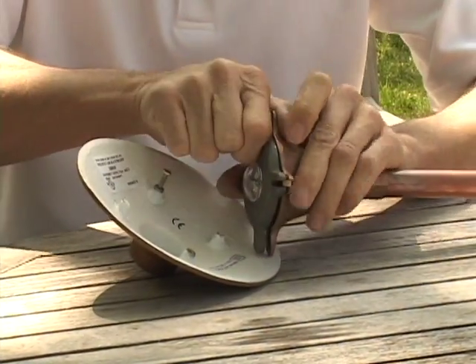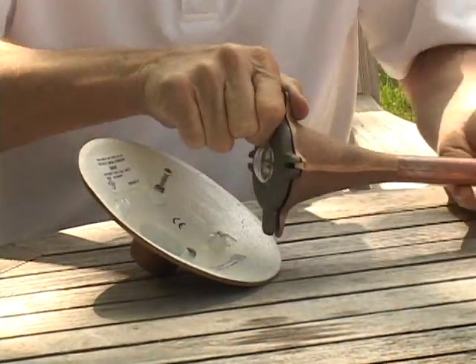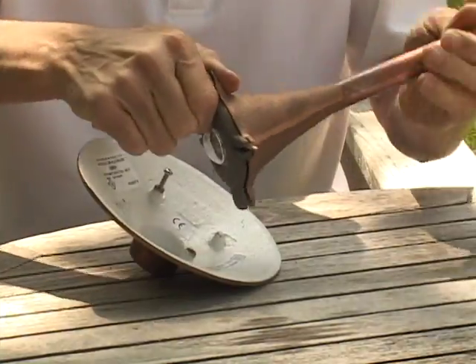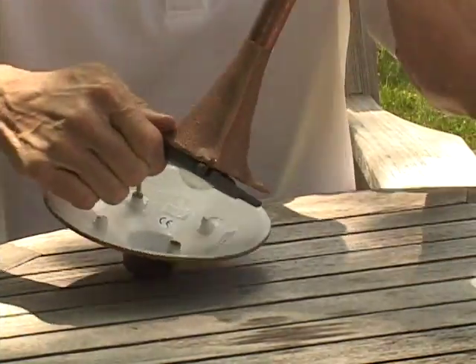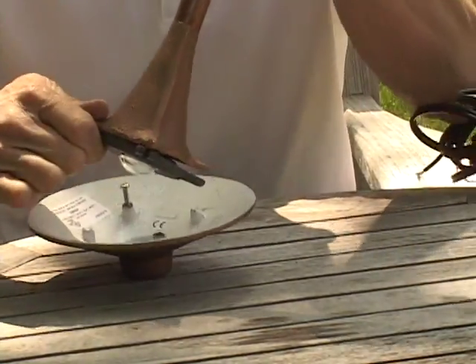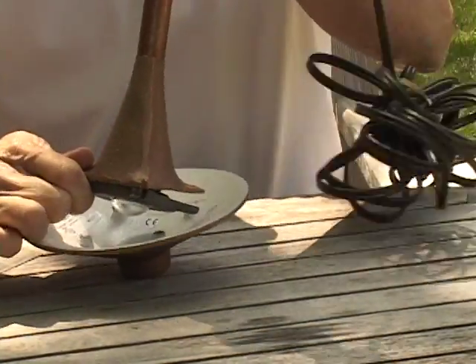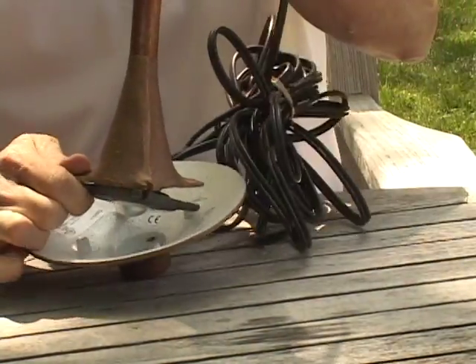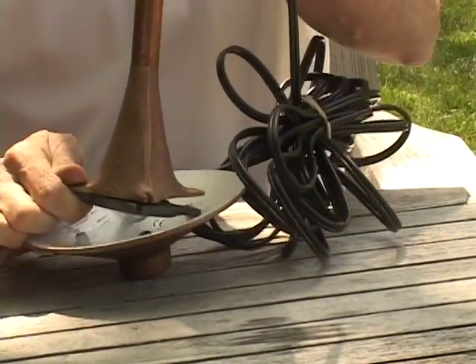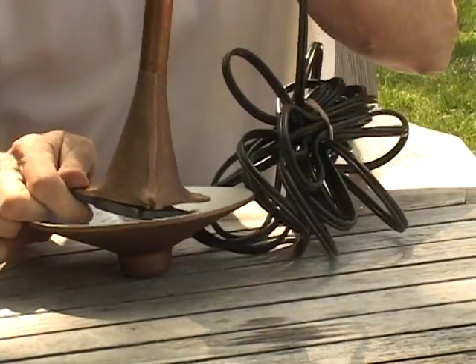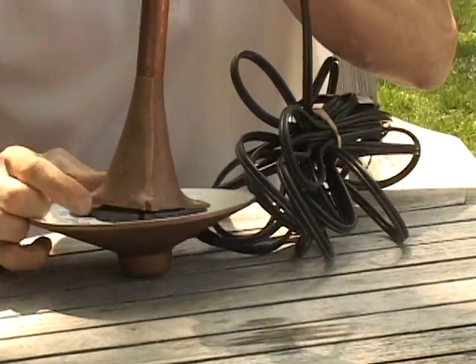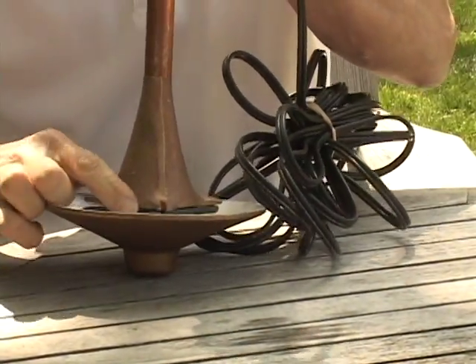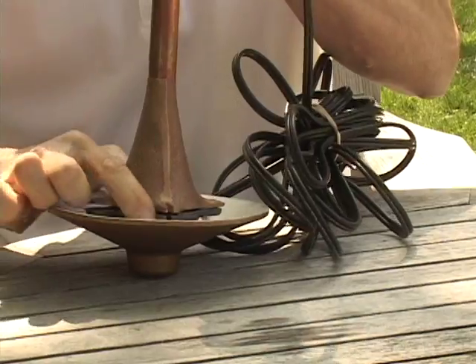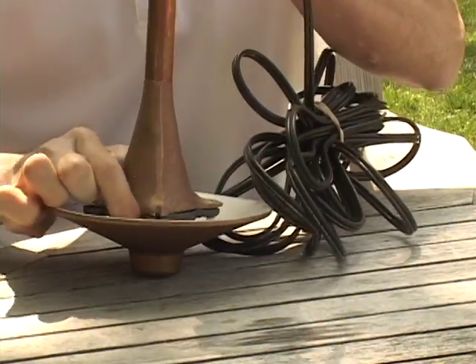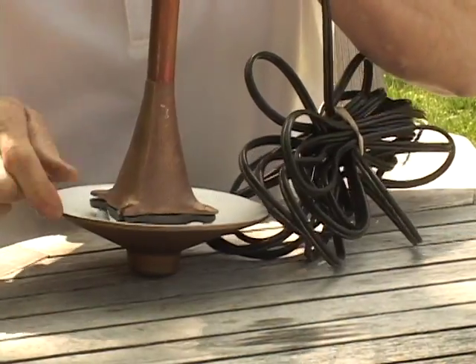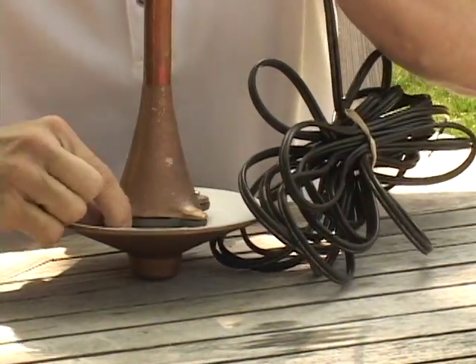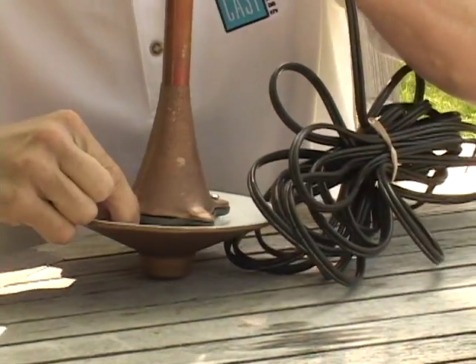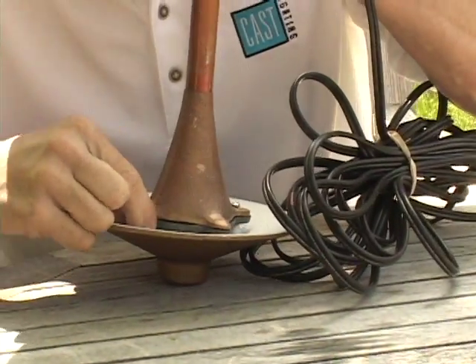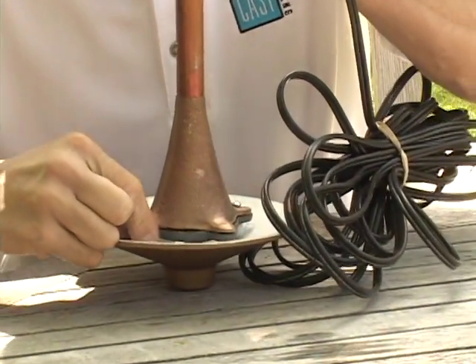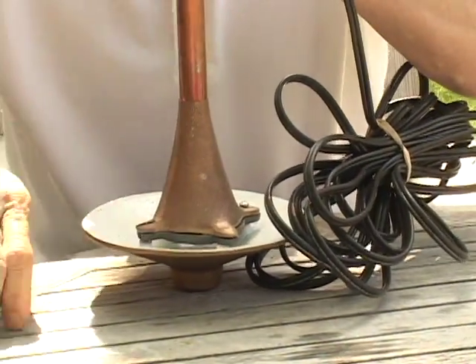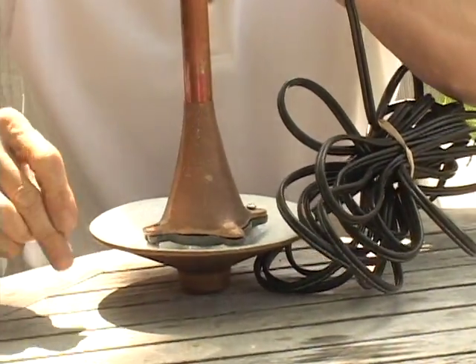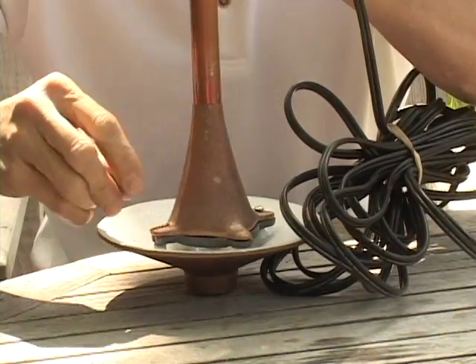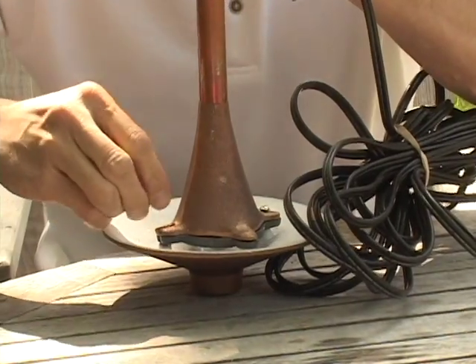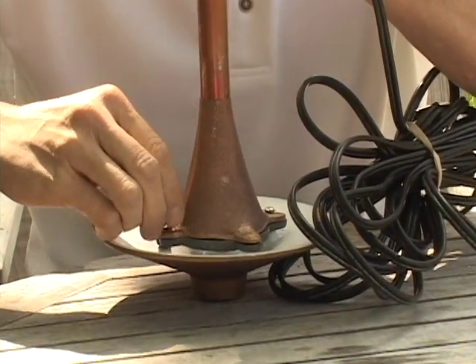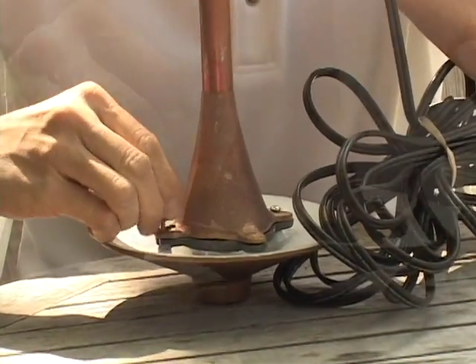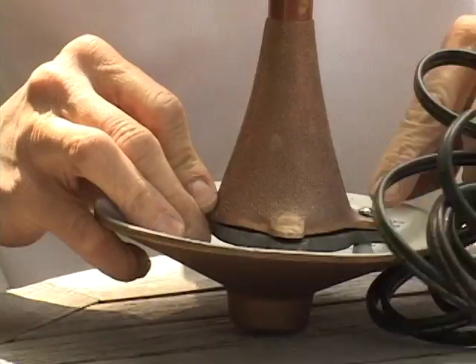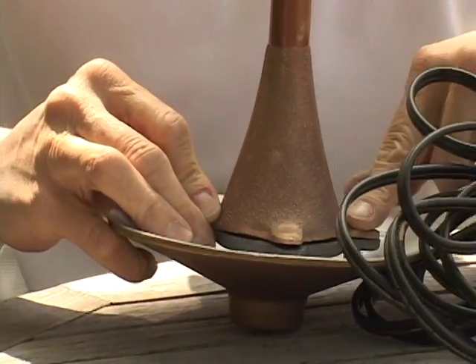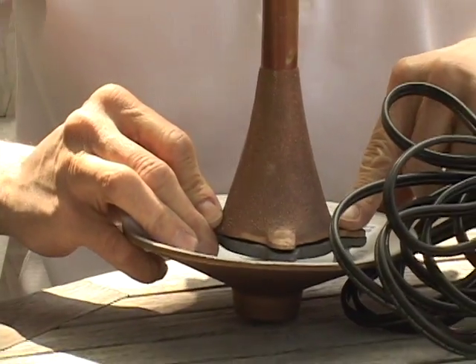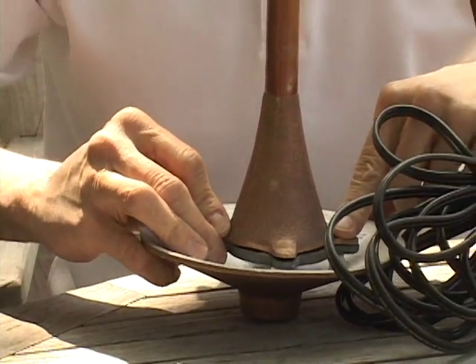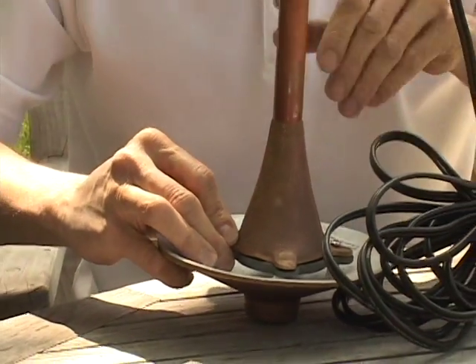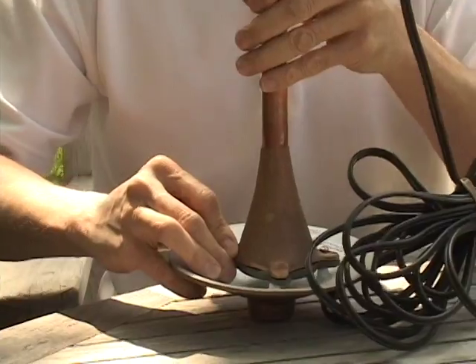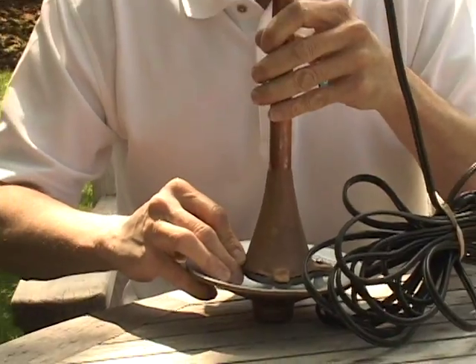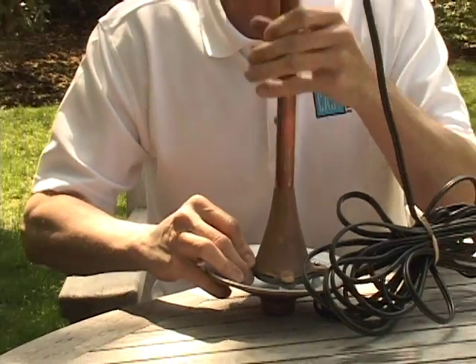Then simply turn the fixture over, install it, tighten down the set screws, and this becomes a permanent fixture.